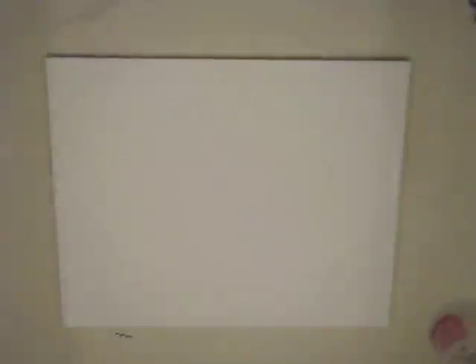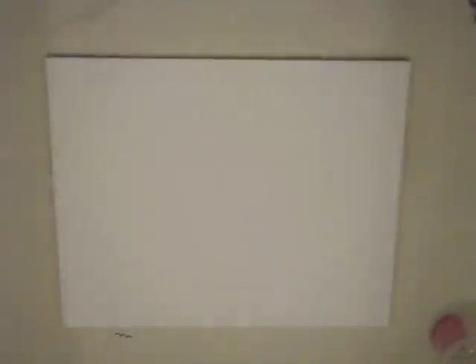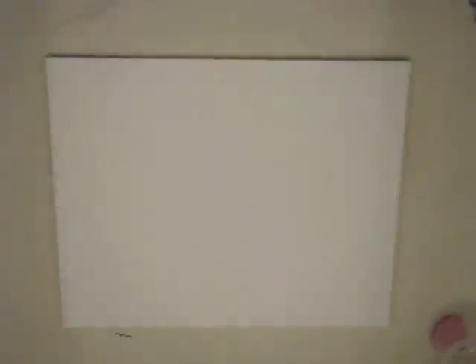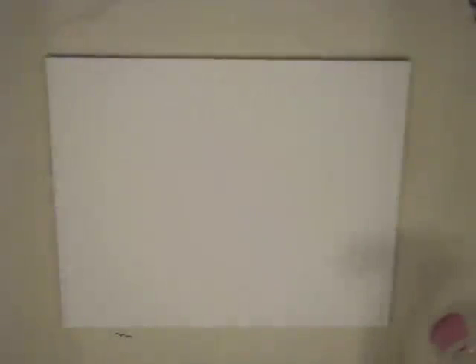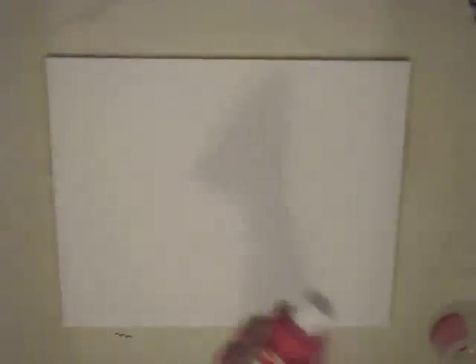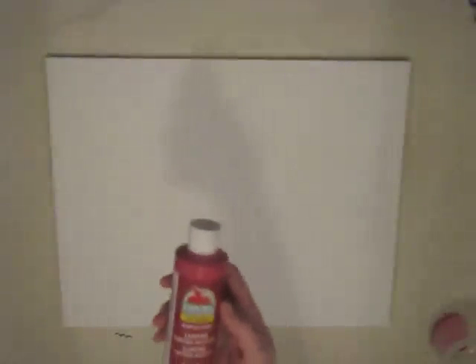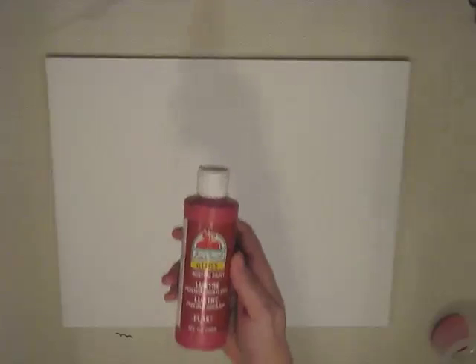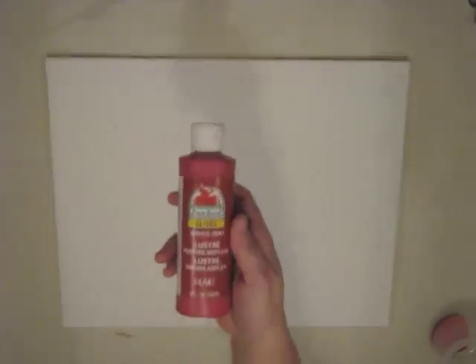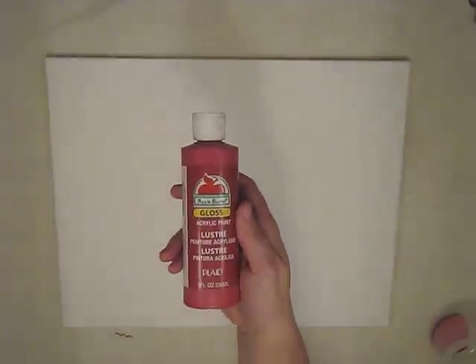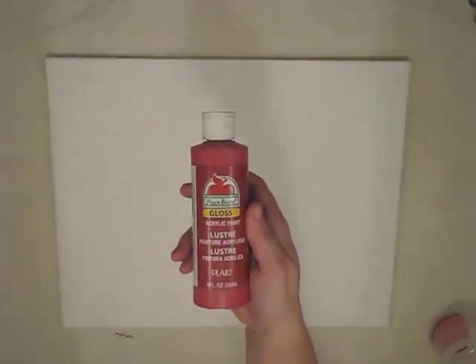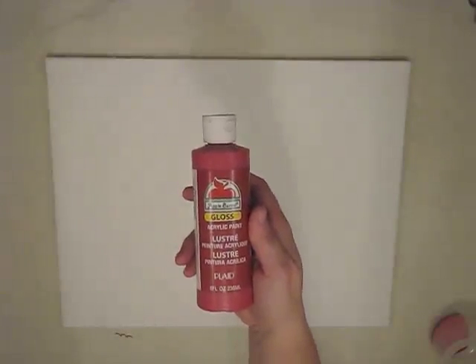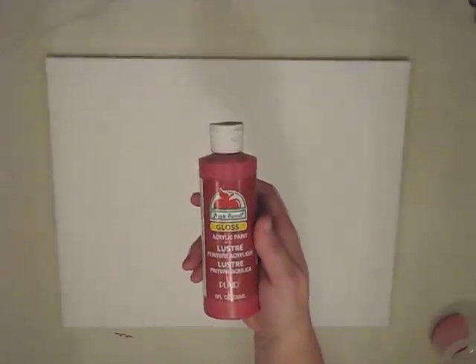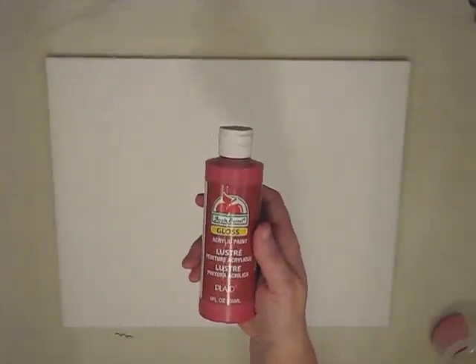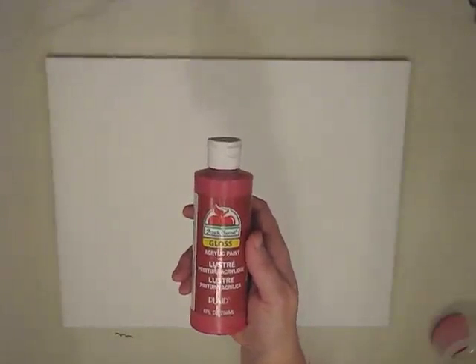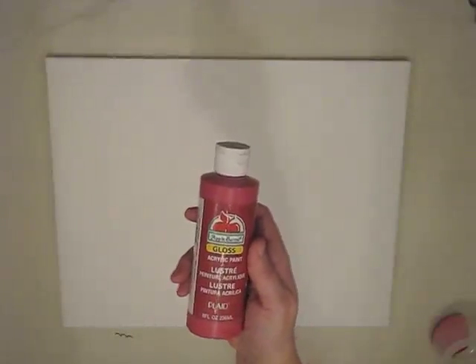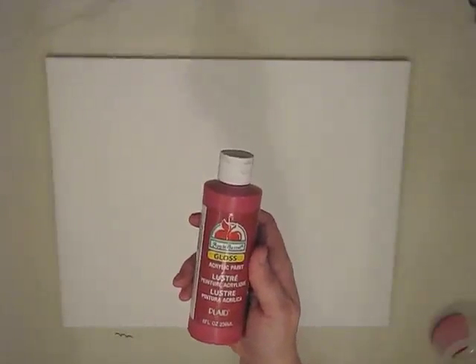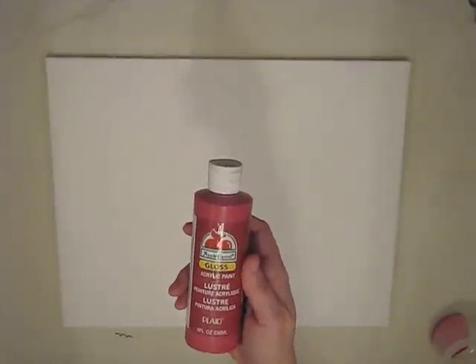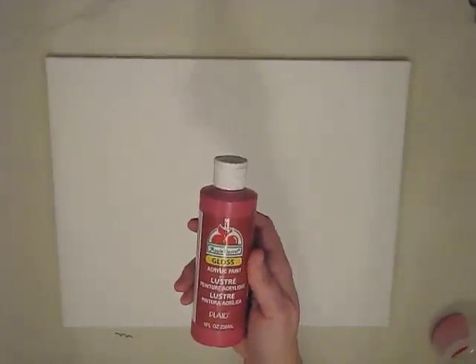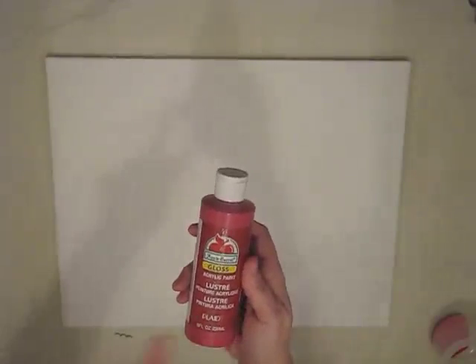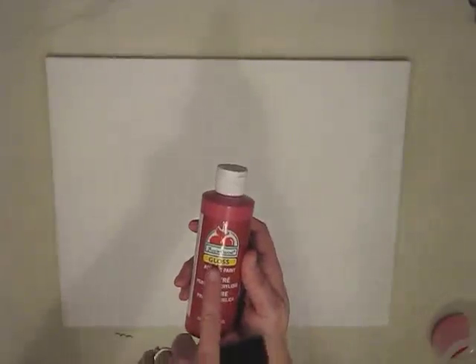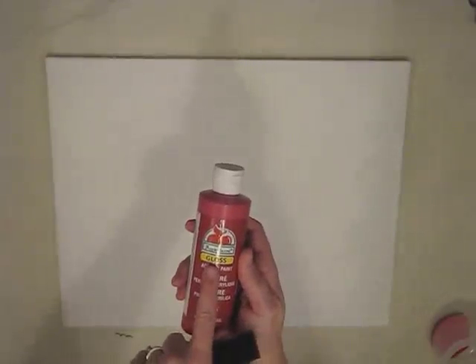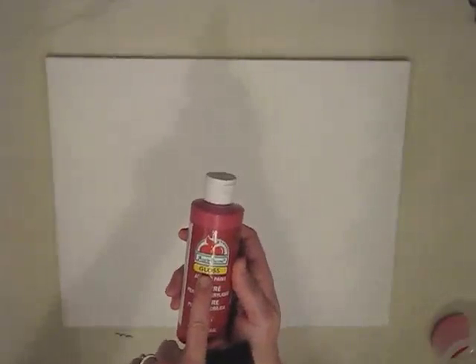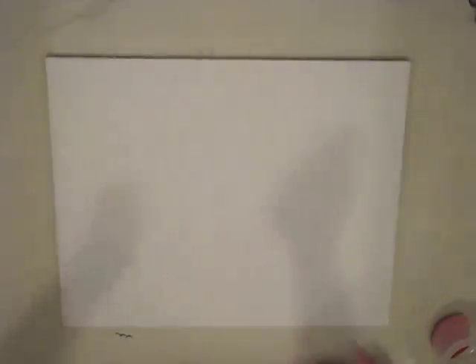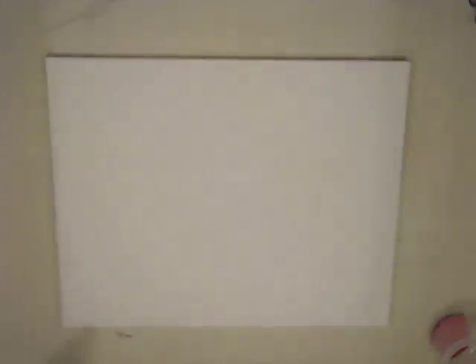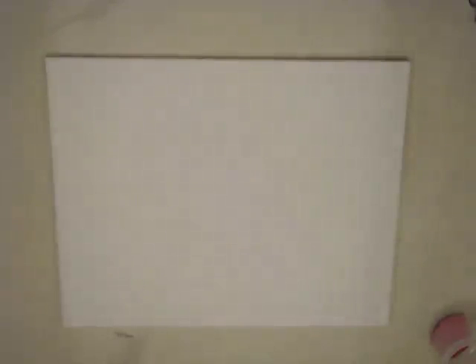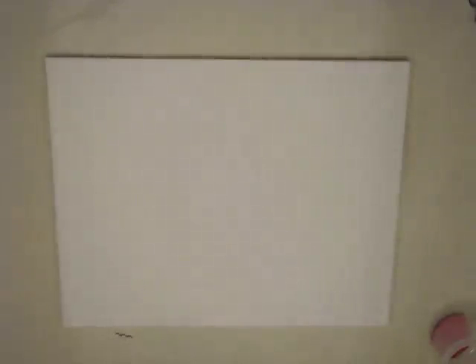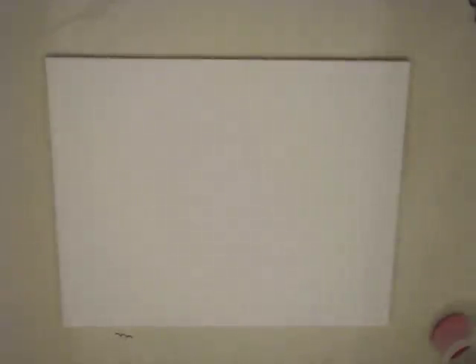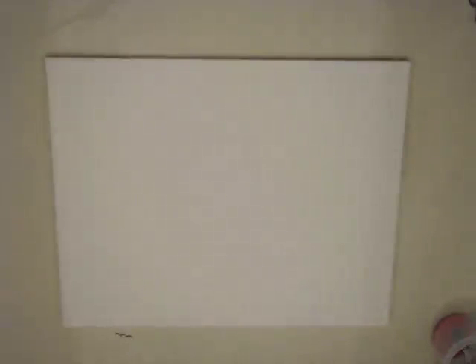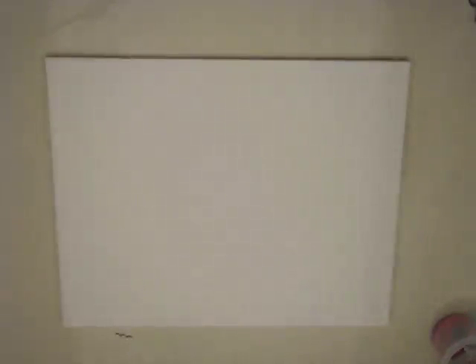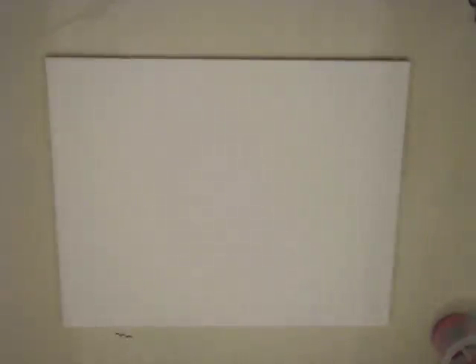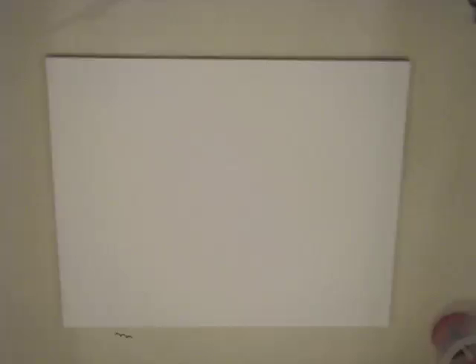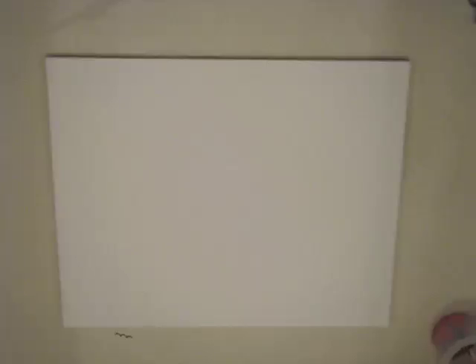Hey guys, it's MayMay and today we're going to do something fun — it's kind of mixed media. We're using a white canvas, it's a 16 by 20, and that was some red gloss acrylic paint.